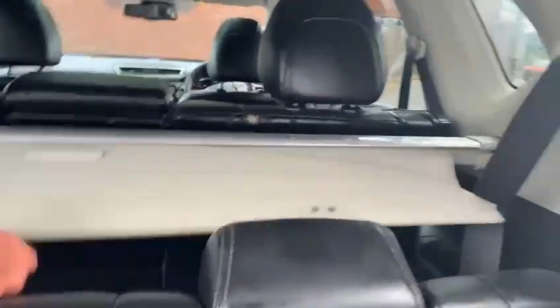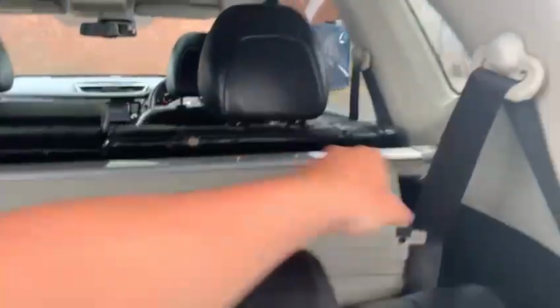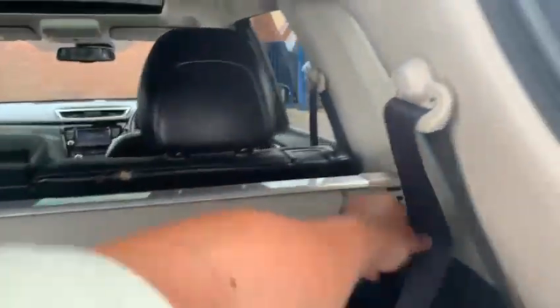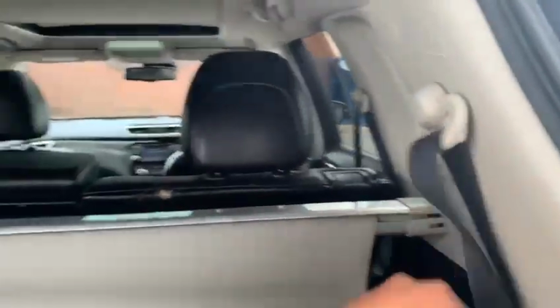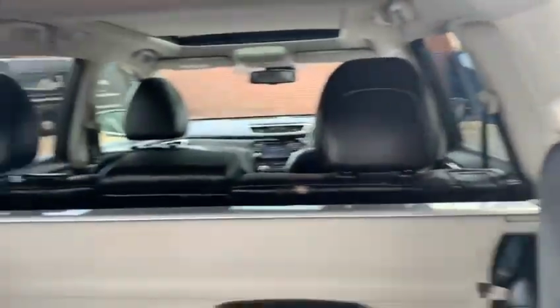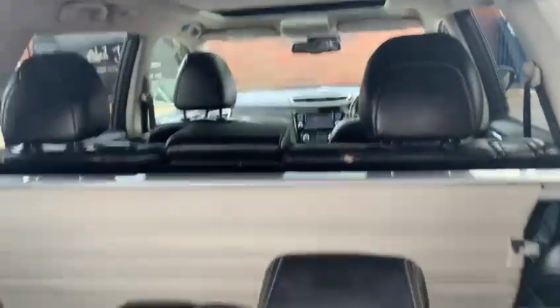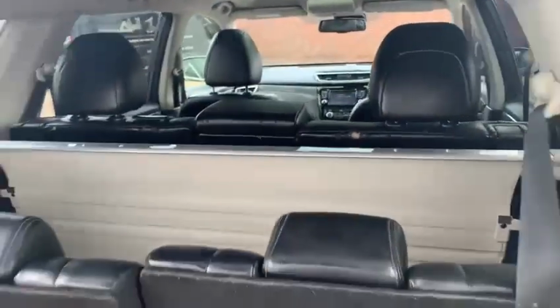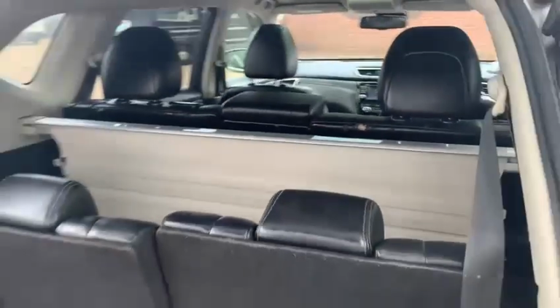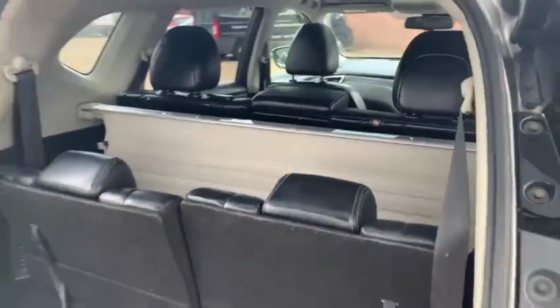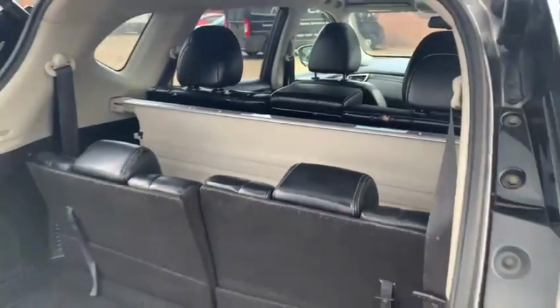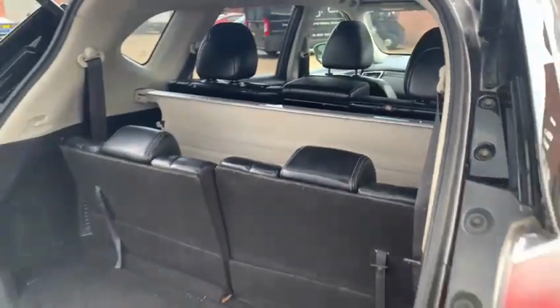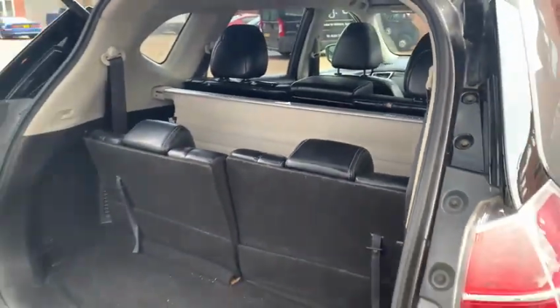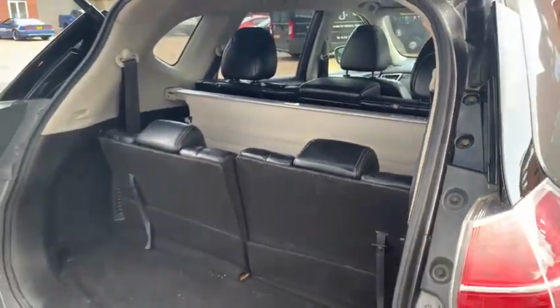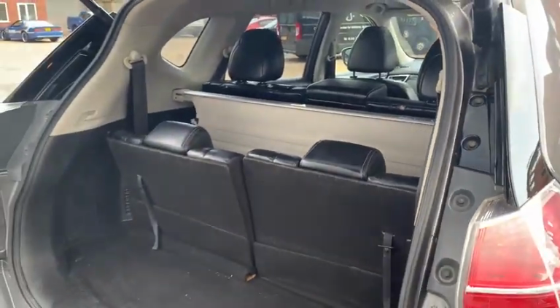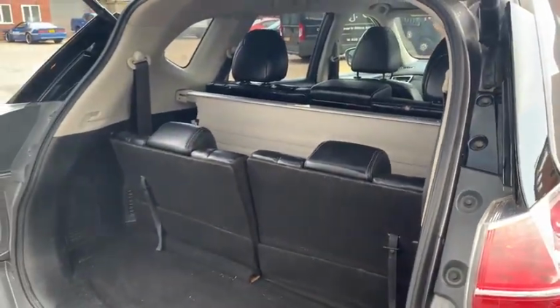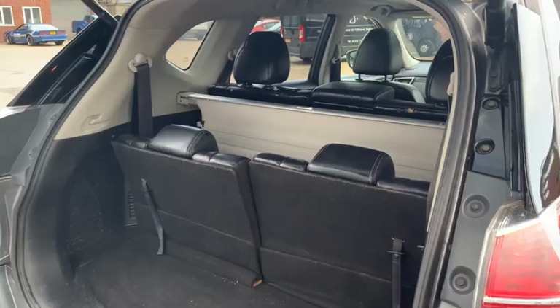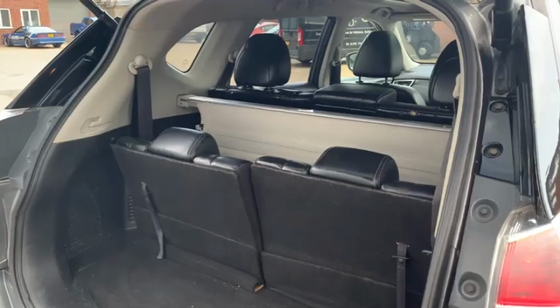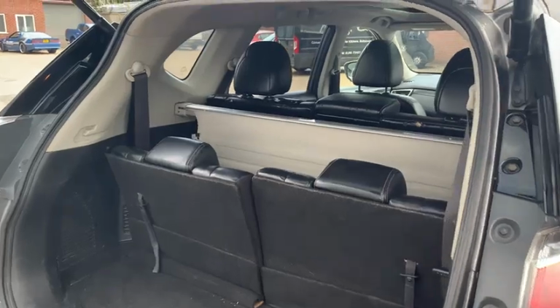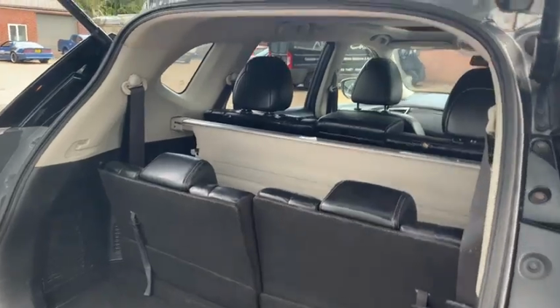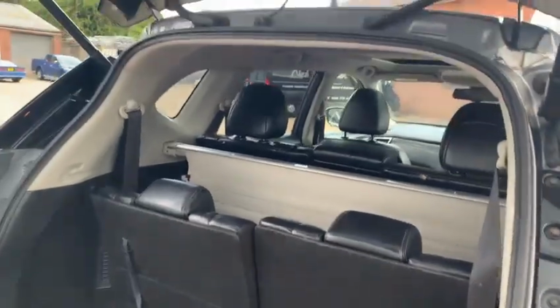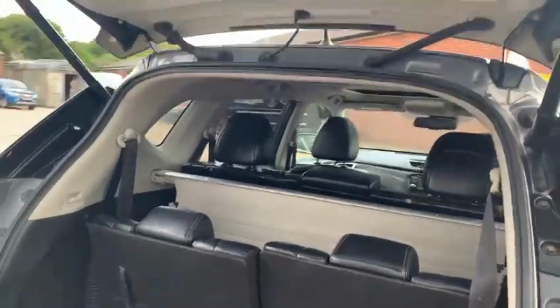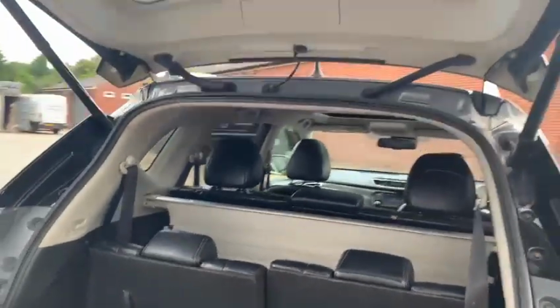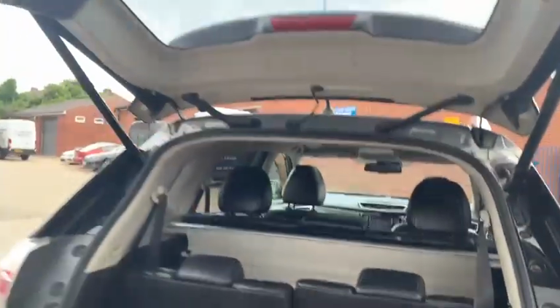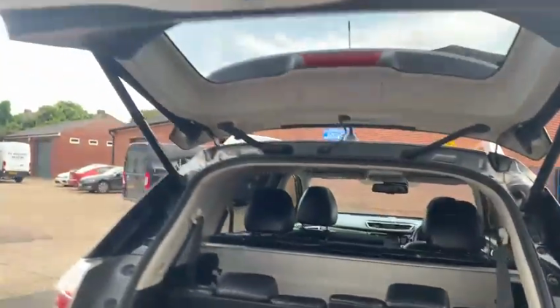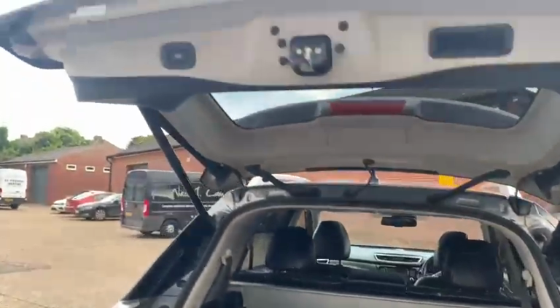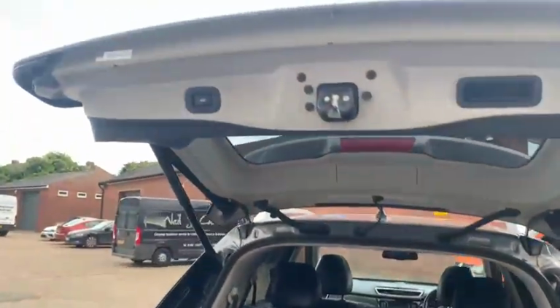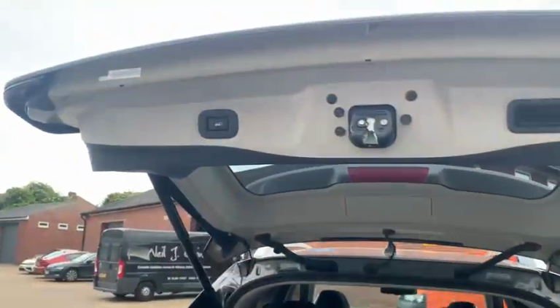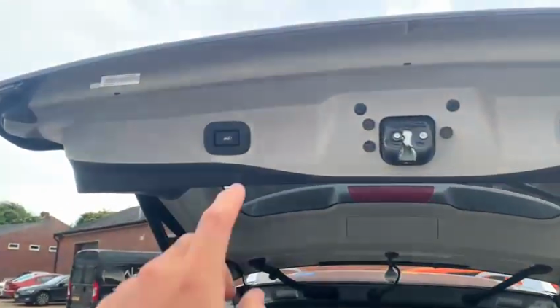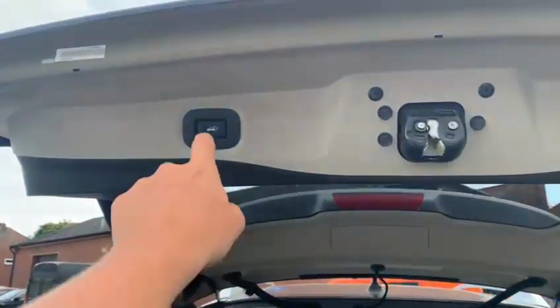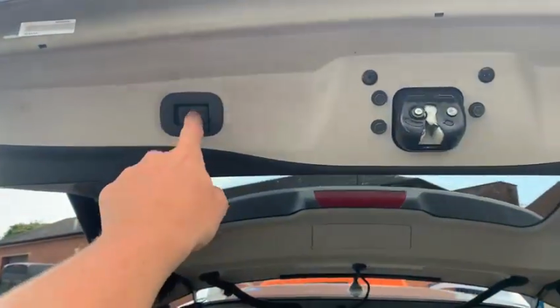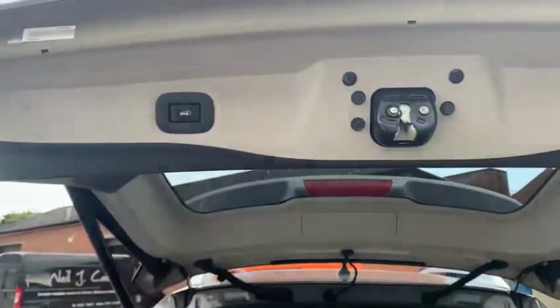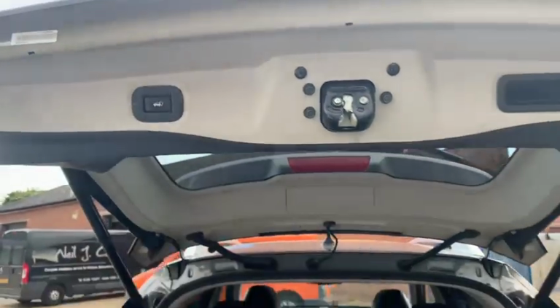And as you can see, you've got two extra seats. Just to shut the boot, all you have to do — one touch.